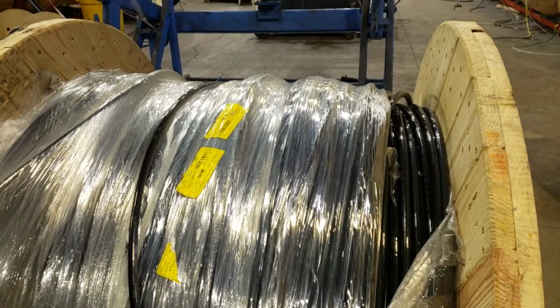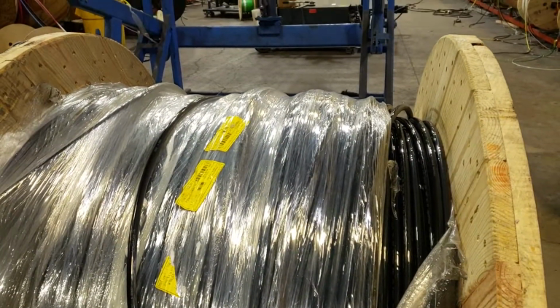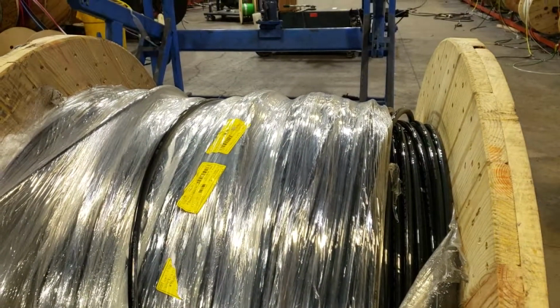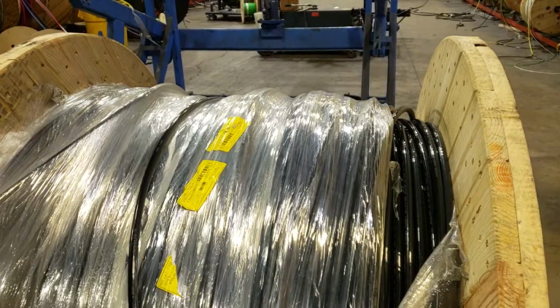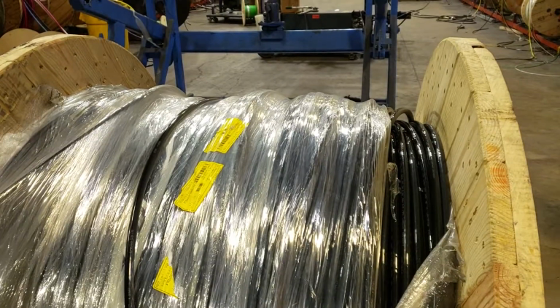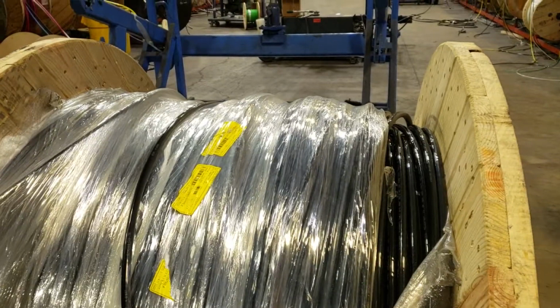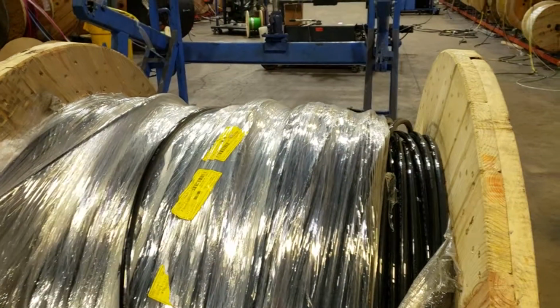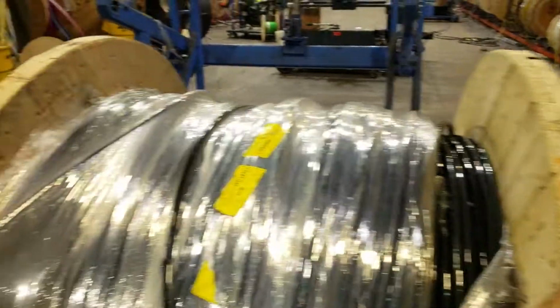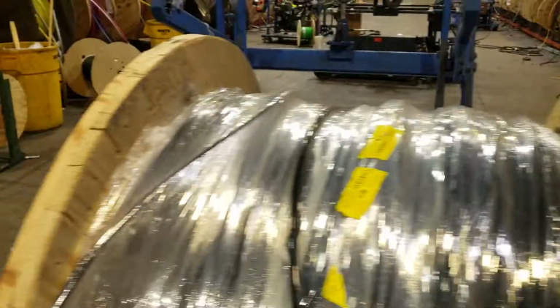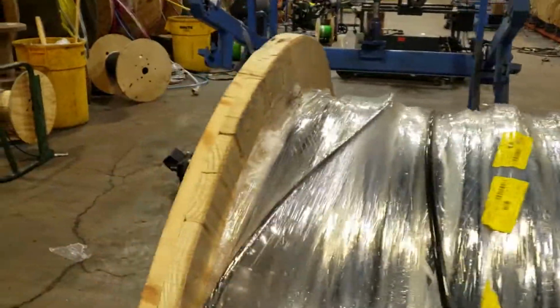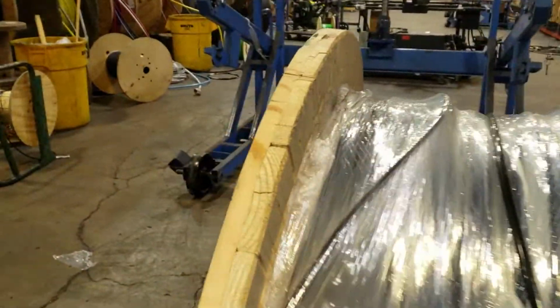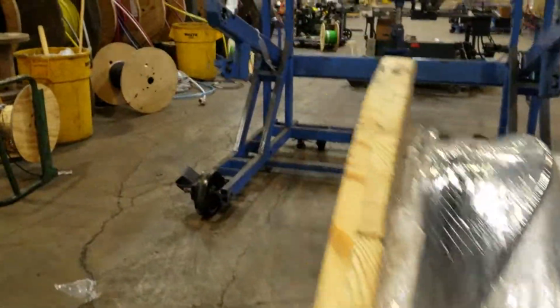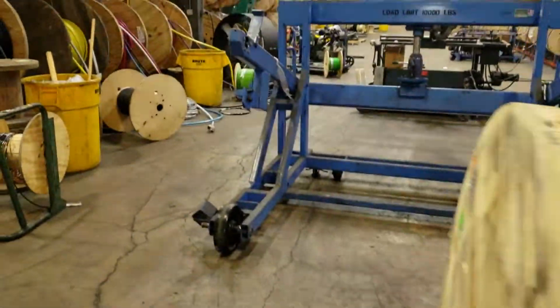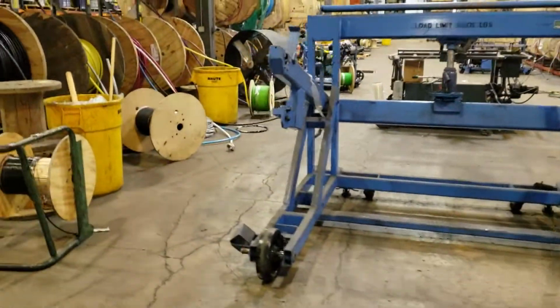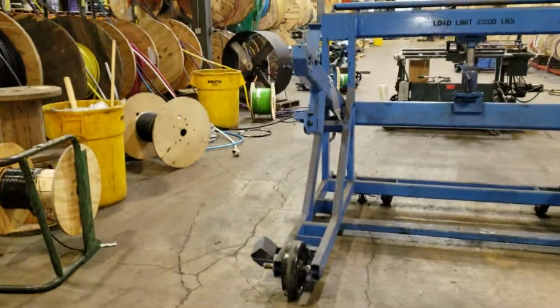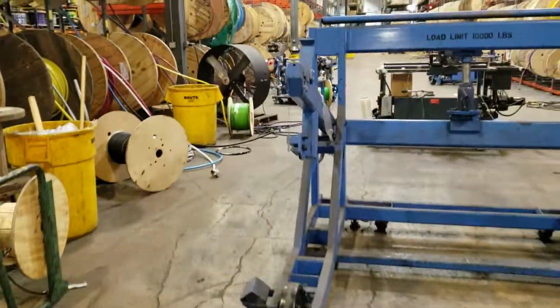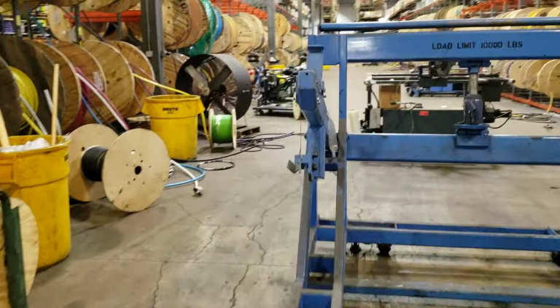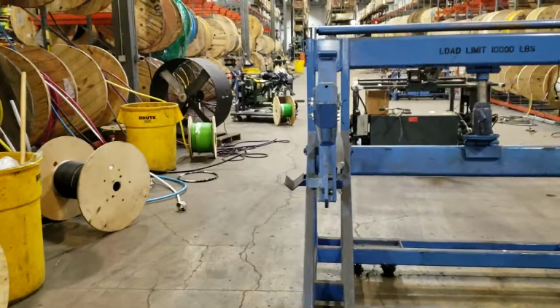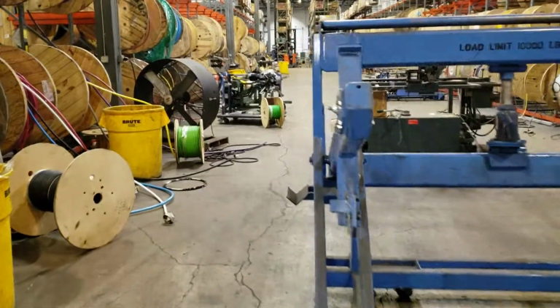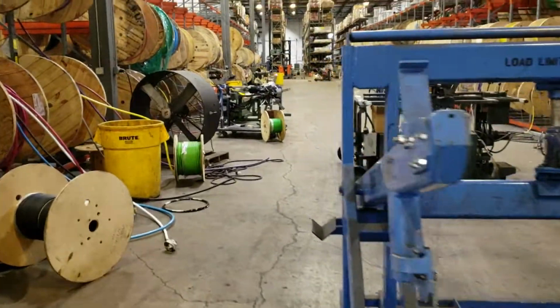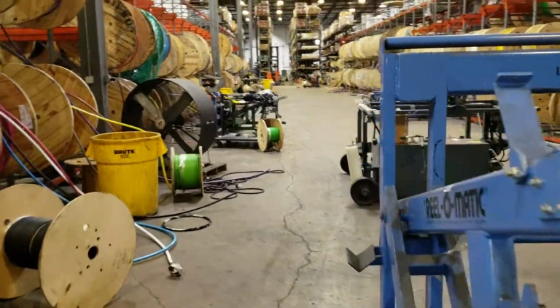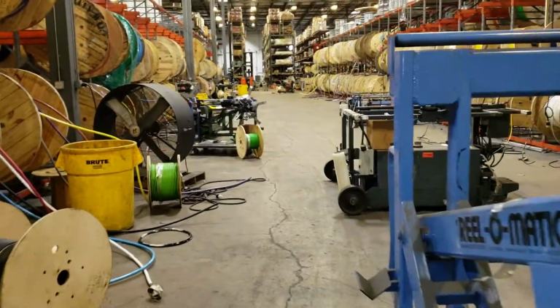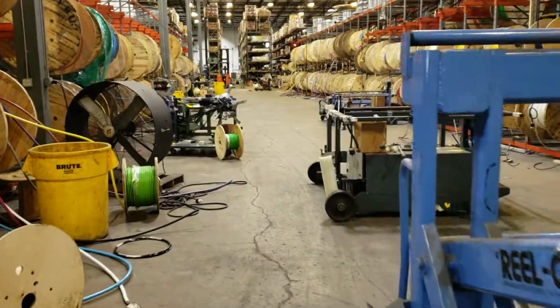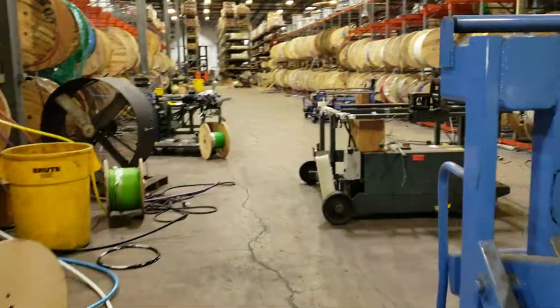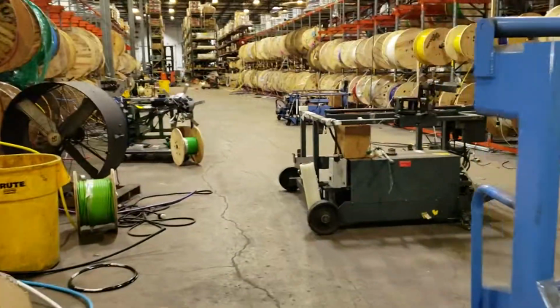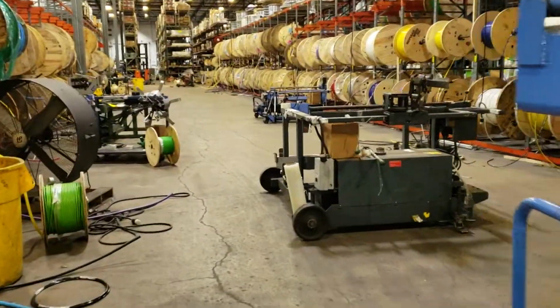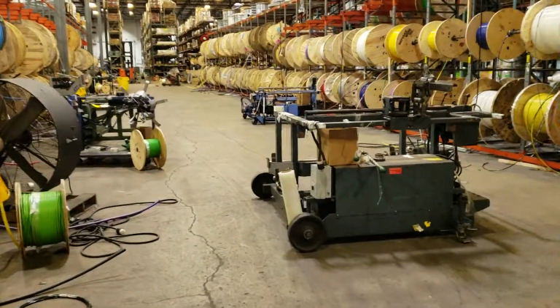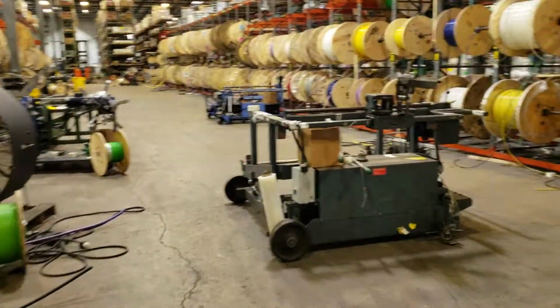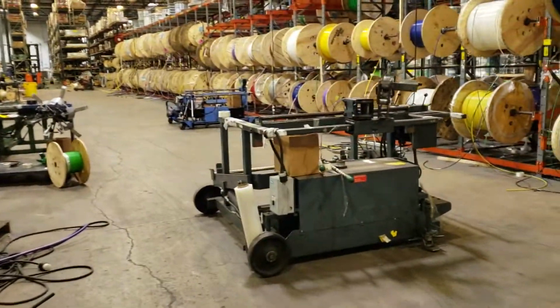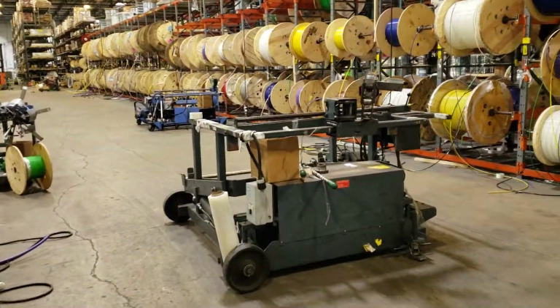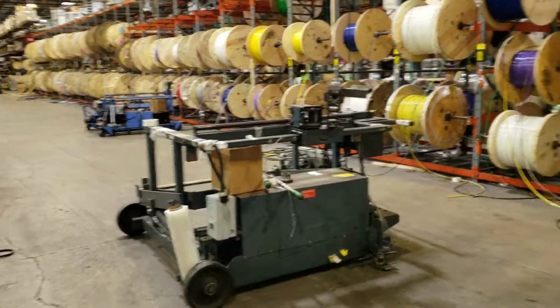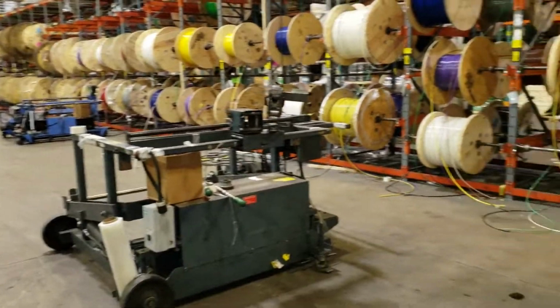We're going to put them into individual reels and either scrap them or put them back into stock.